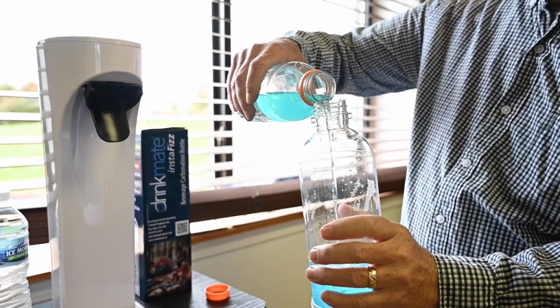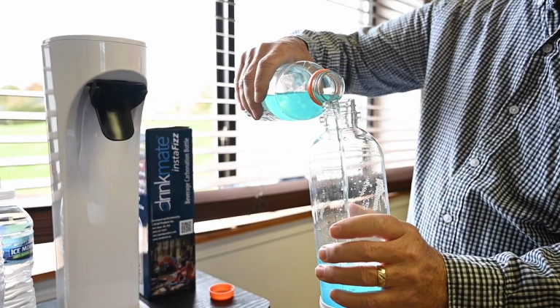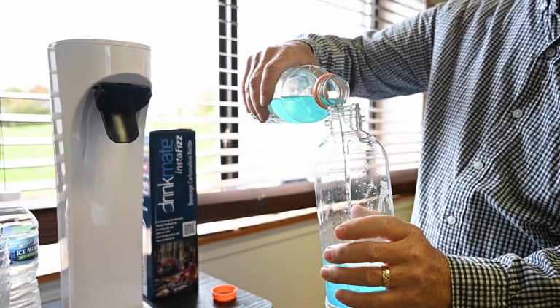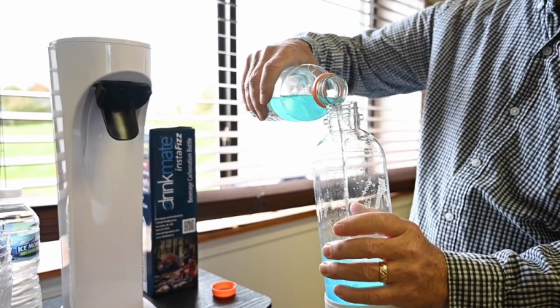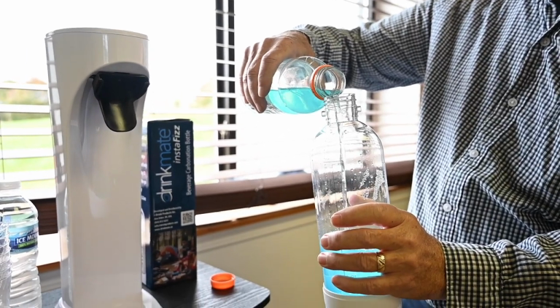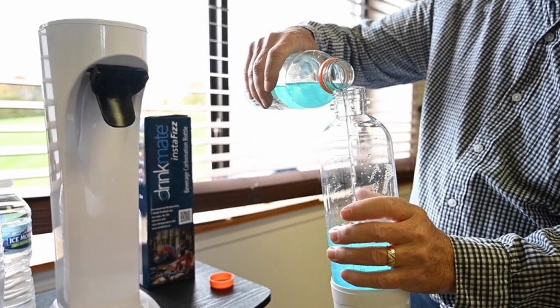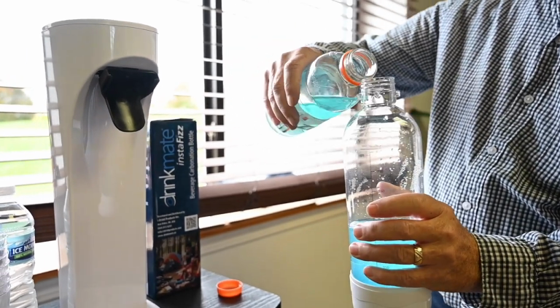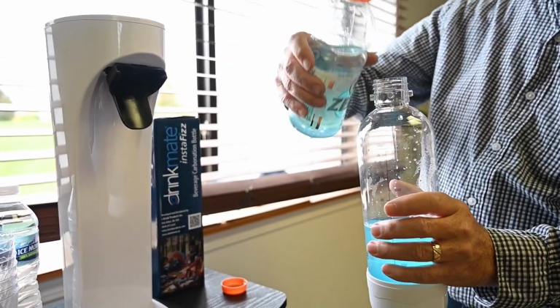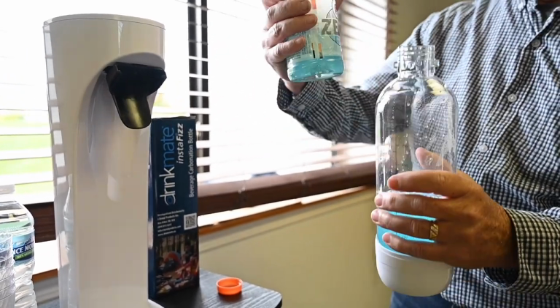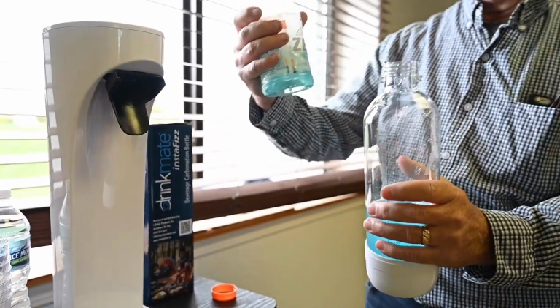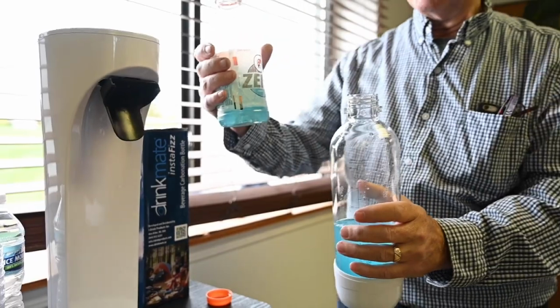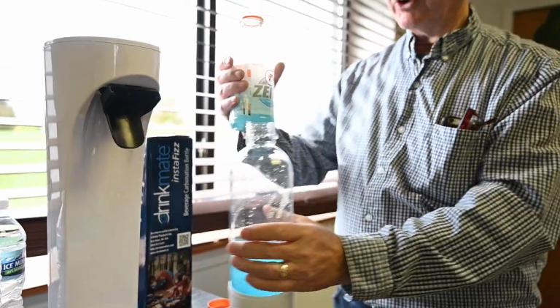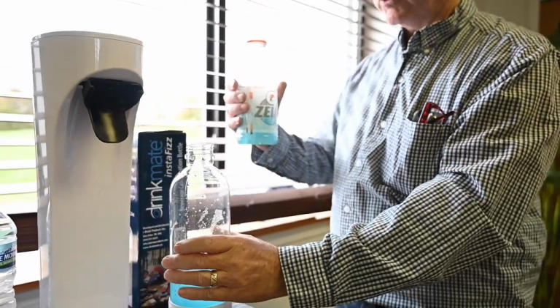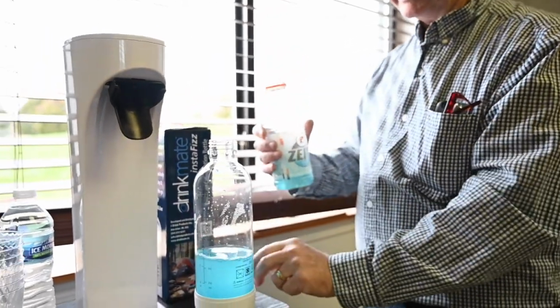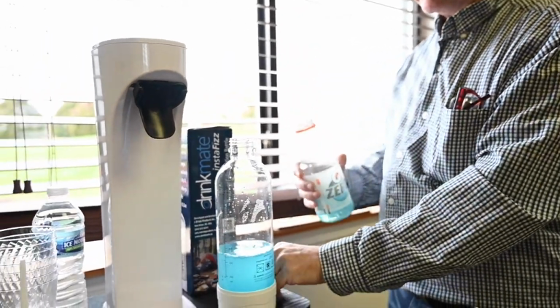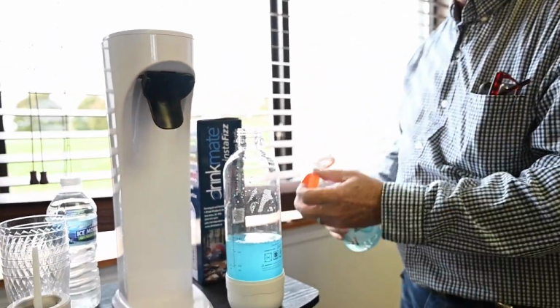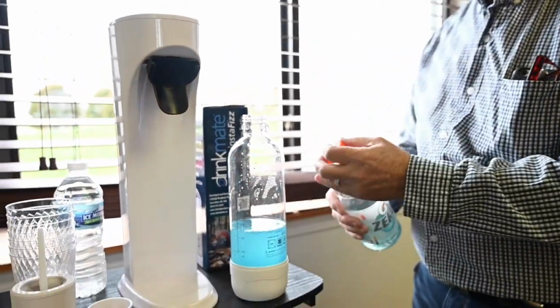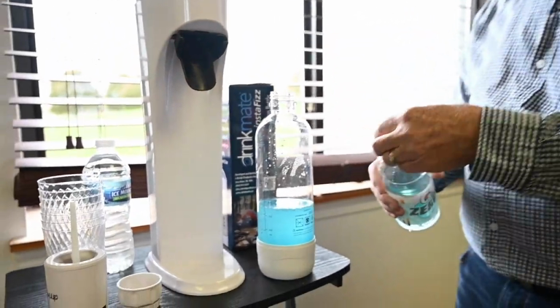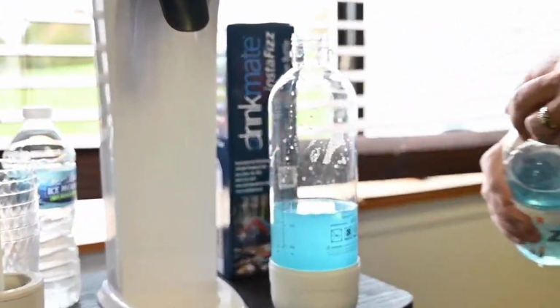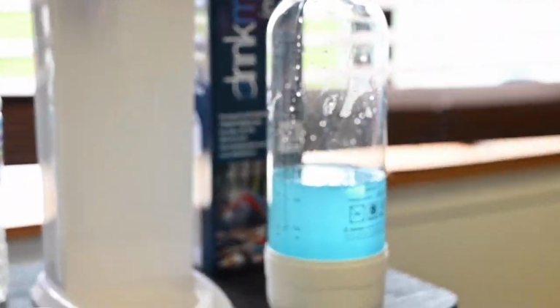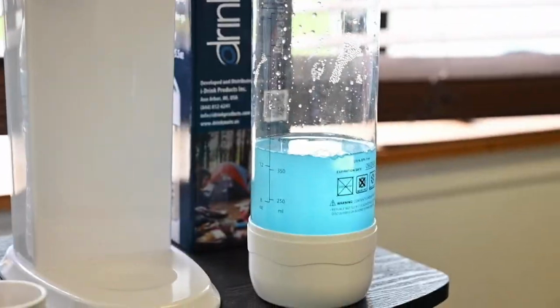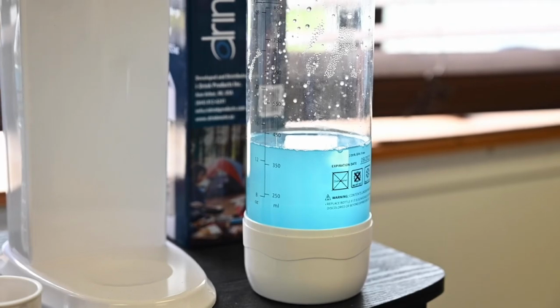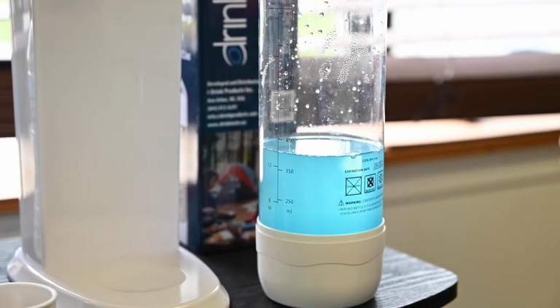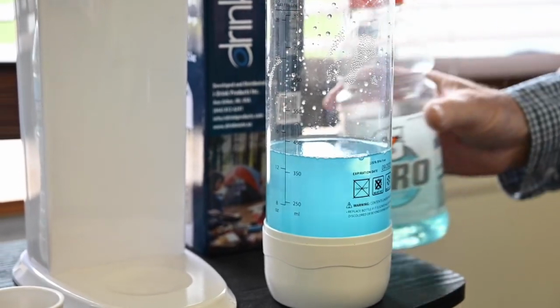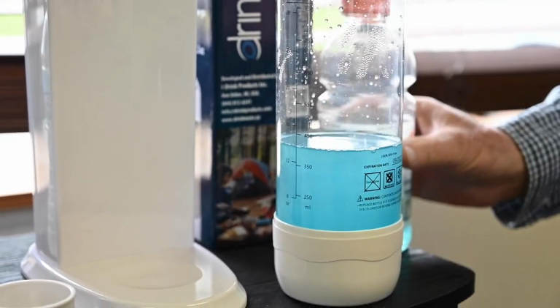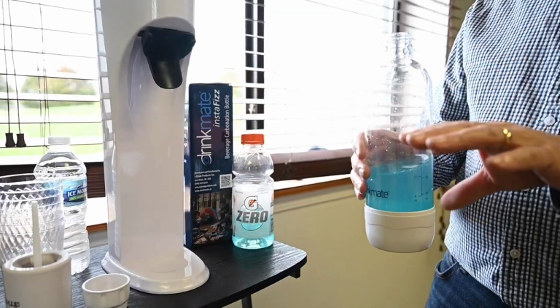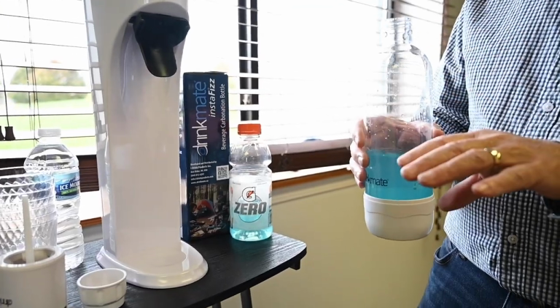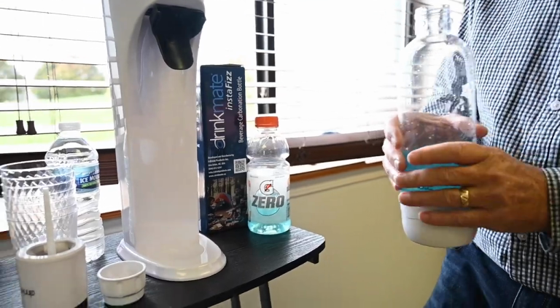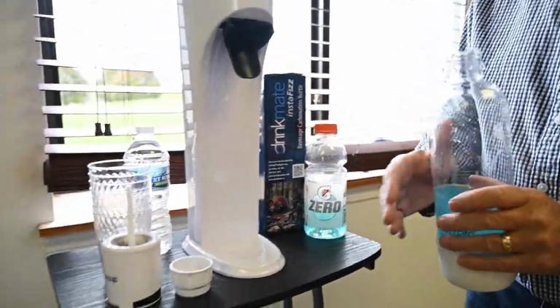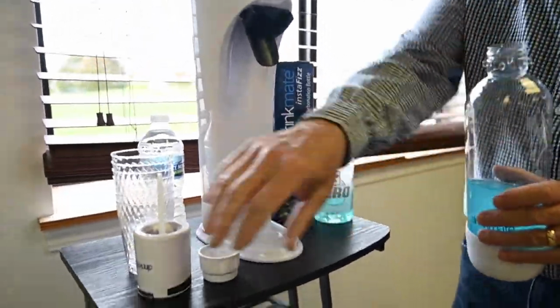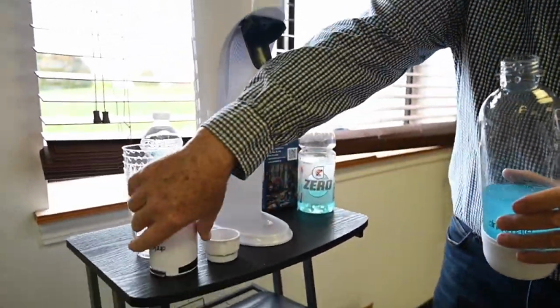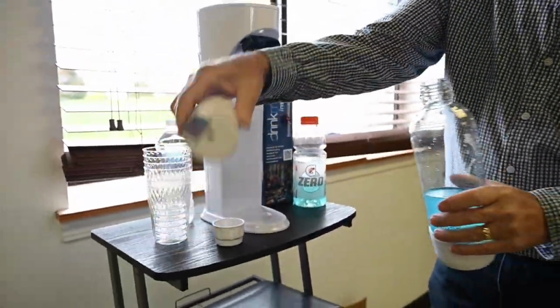So you can pour whatever it is you want directly in here. Other than water, some of the most popular things are iced tea, lemonade, apple juice, cider, cold coffee — whatever it is, it needs to be cold for carbonation.